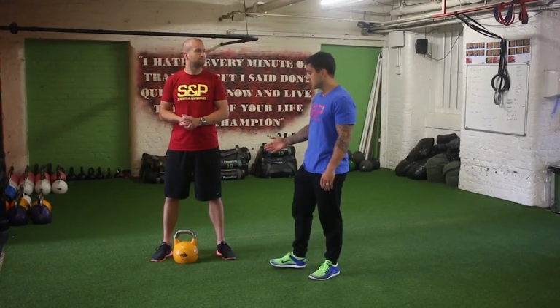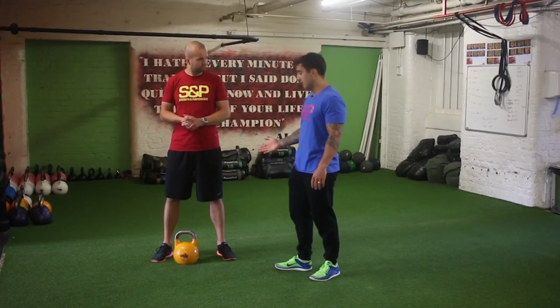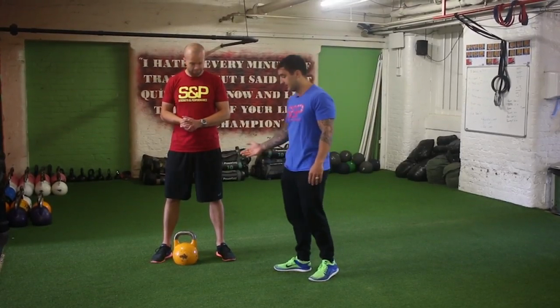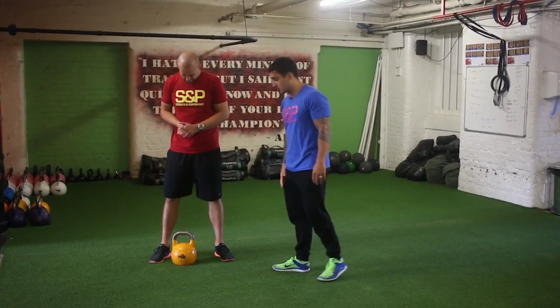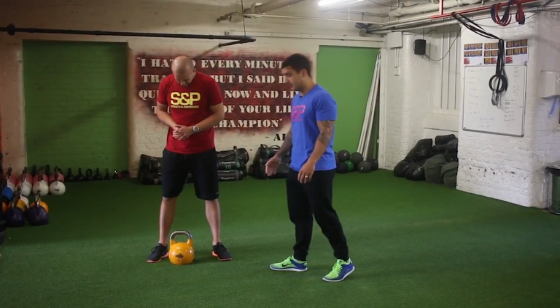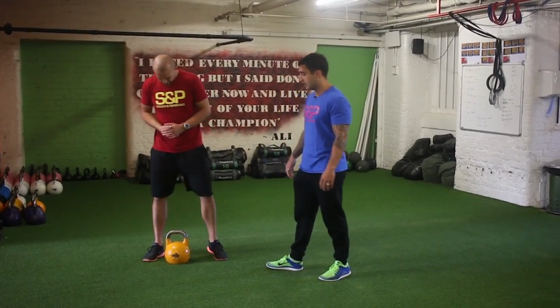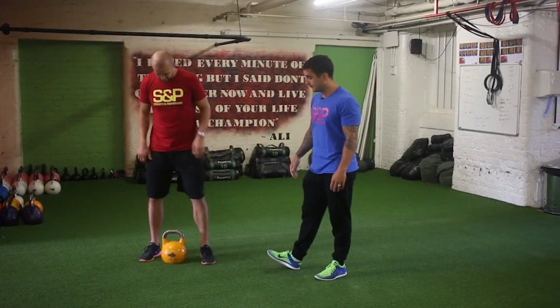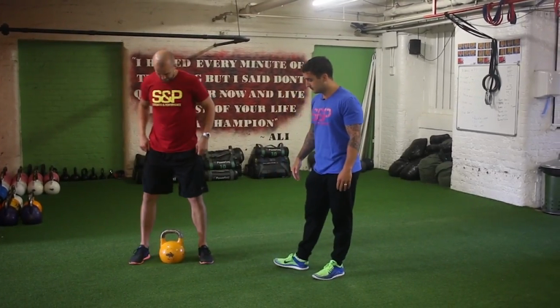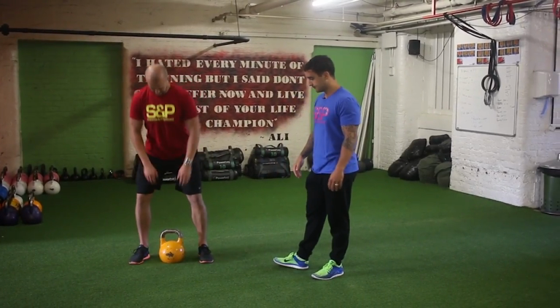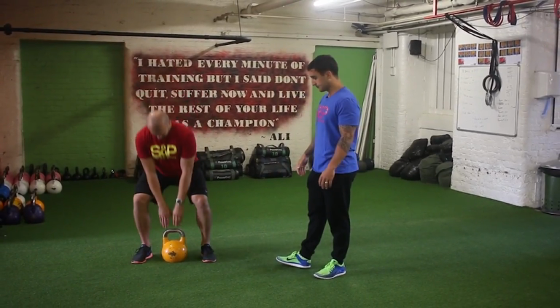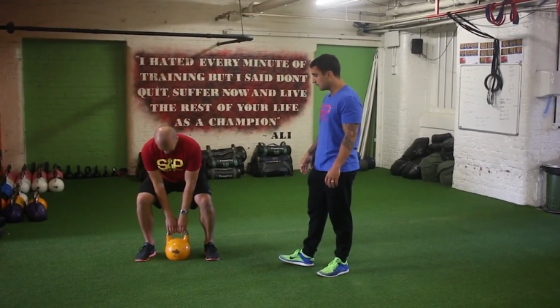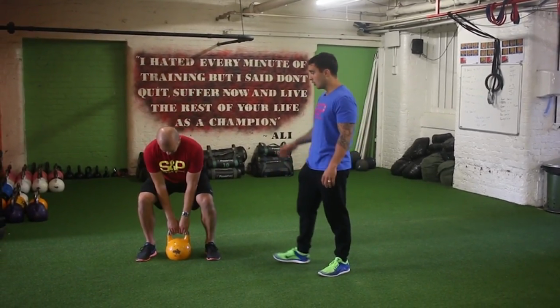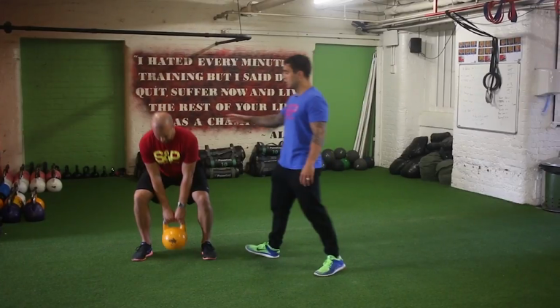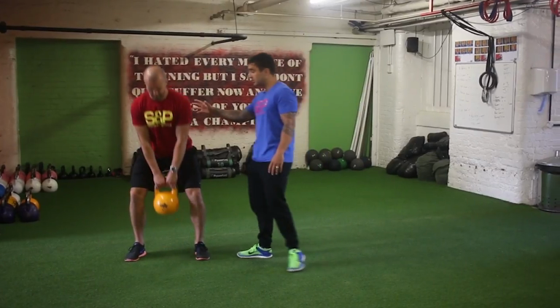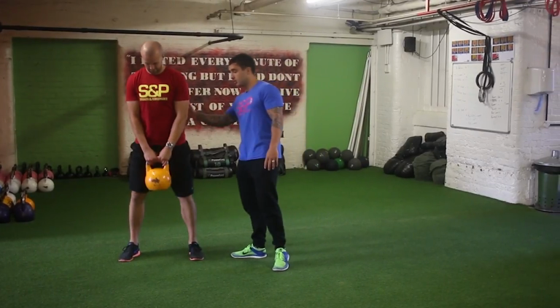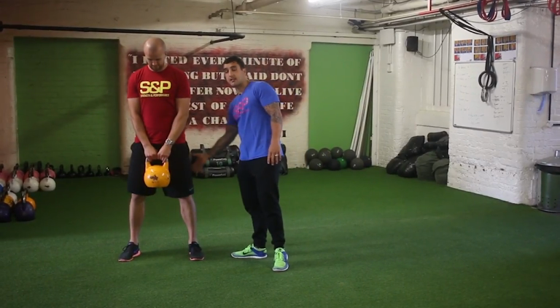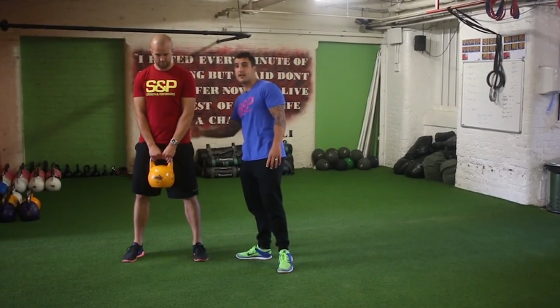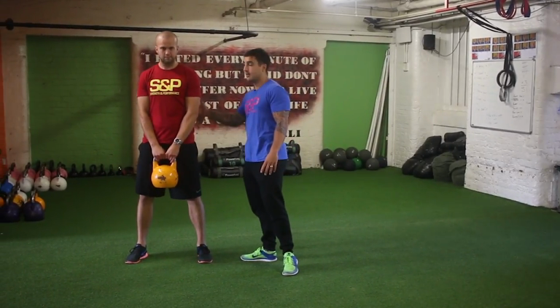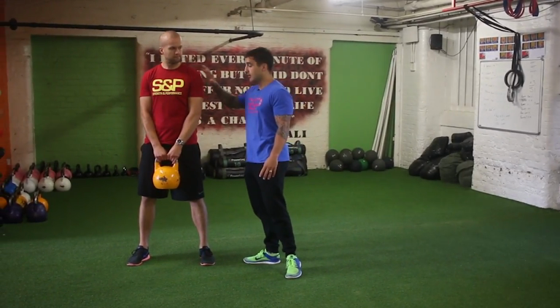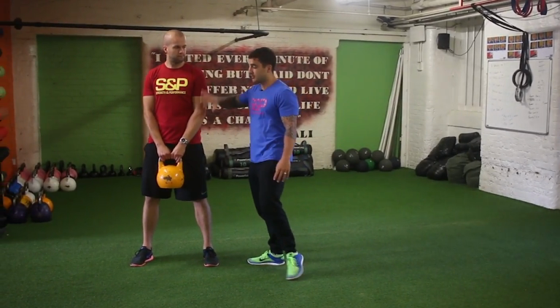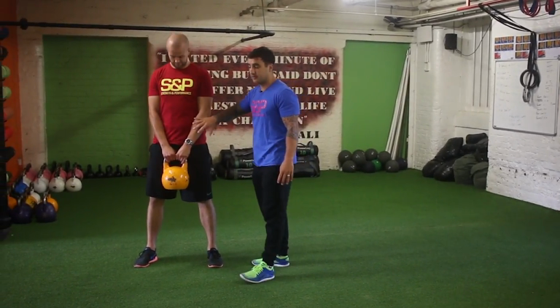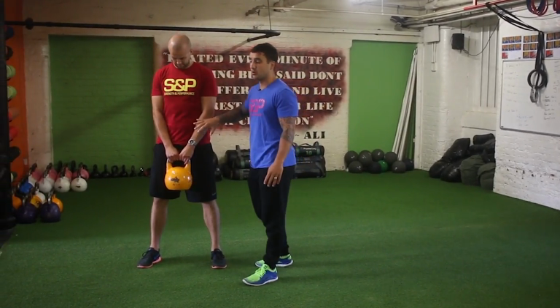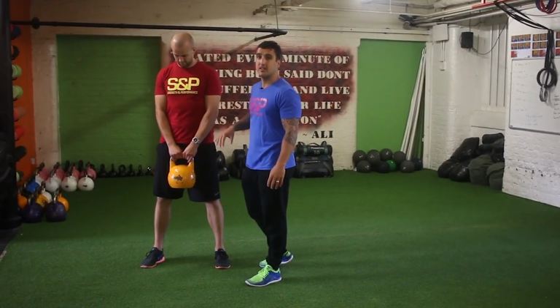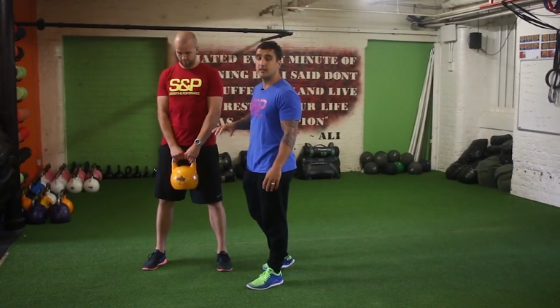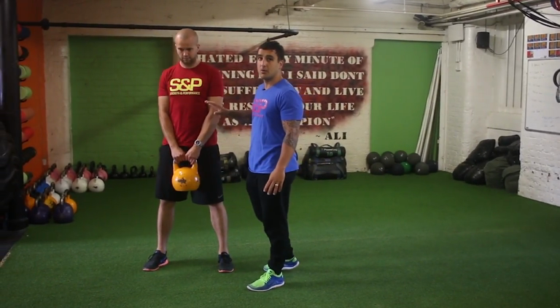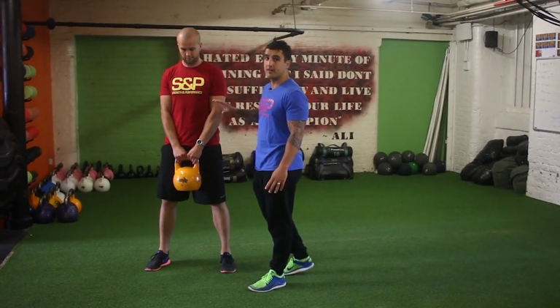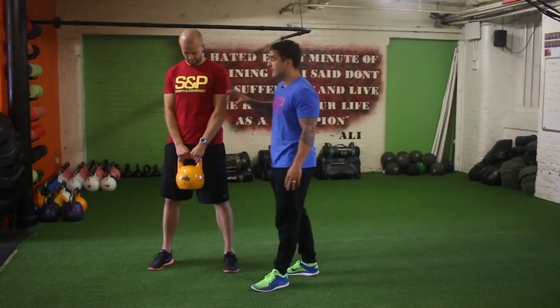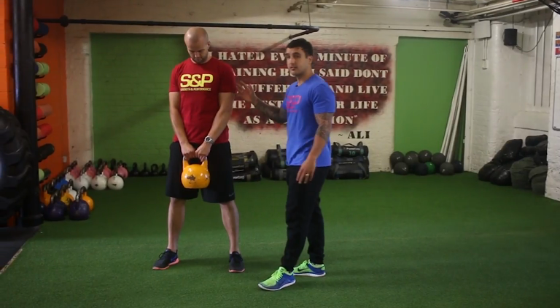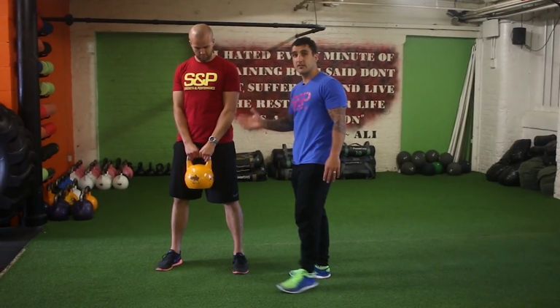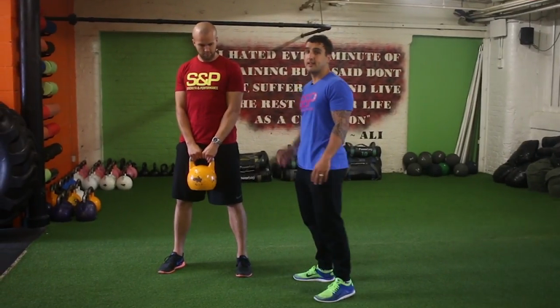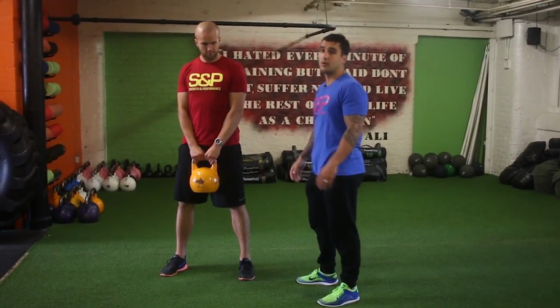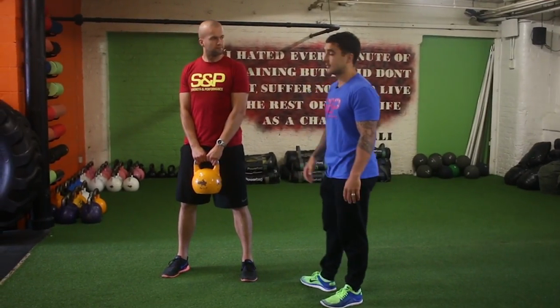So starting off, just pick up the kettlebell. All the work is going to be done around the back area here. The arms, the shoulders, they don't do anything — they're just levers in the whole exercise.